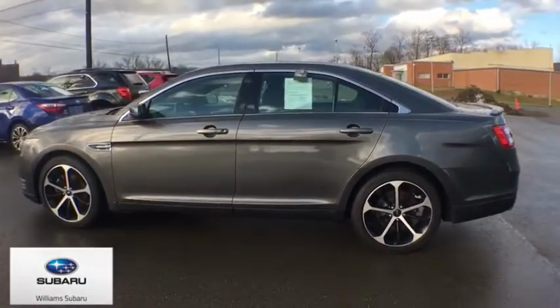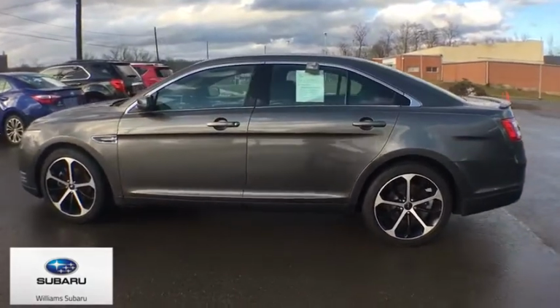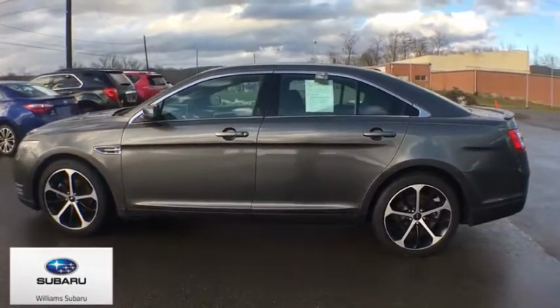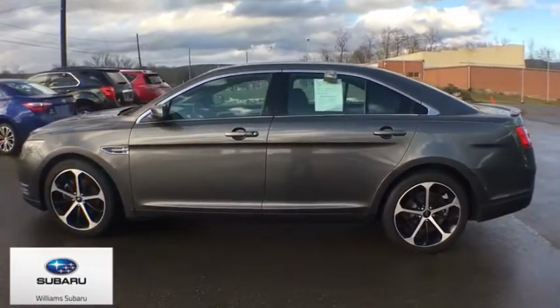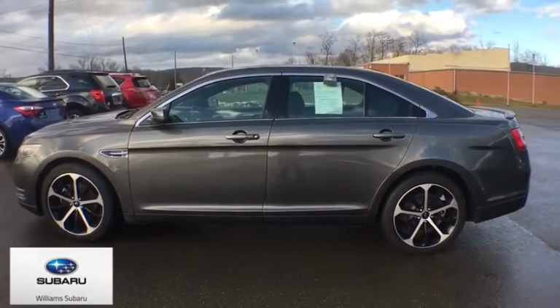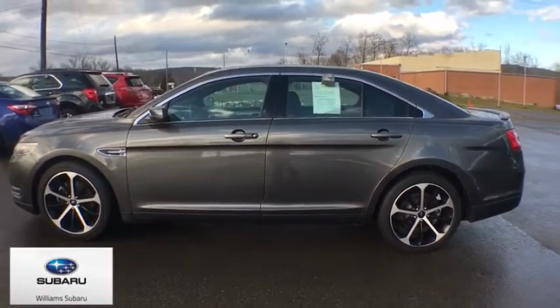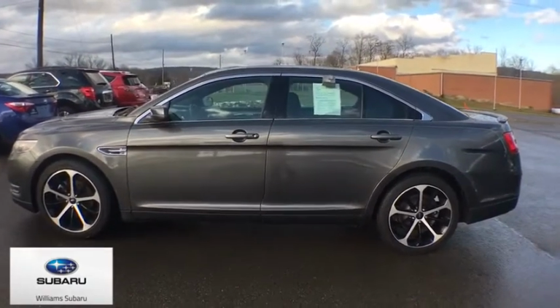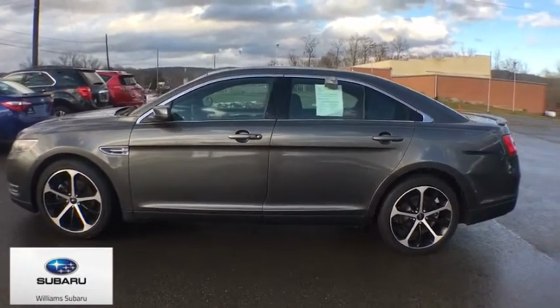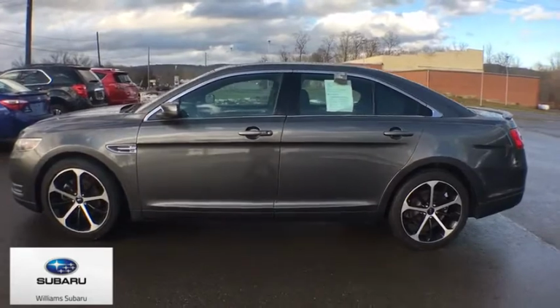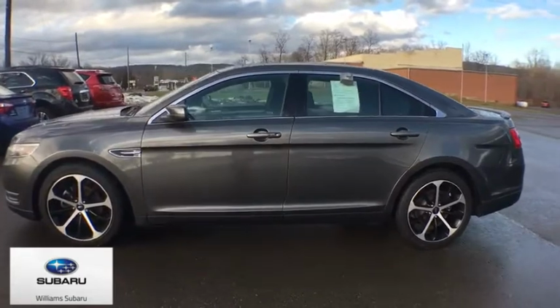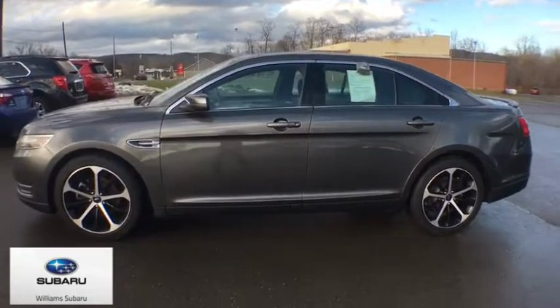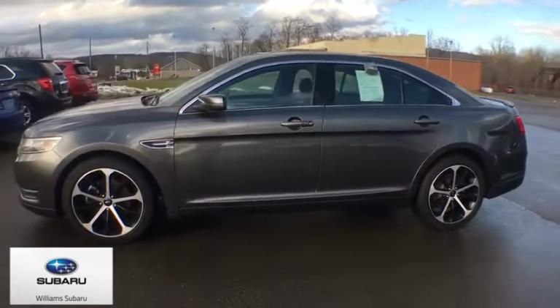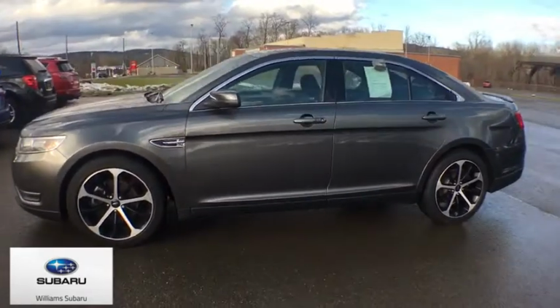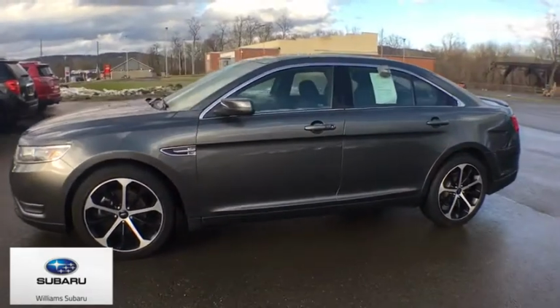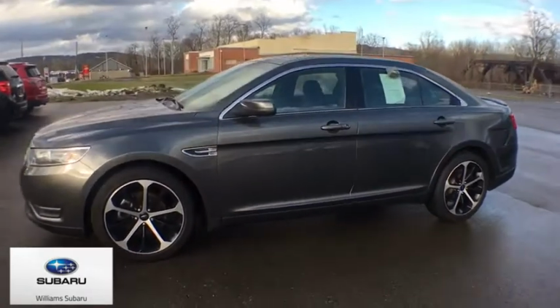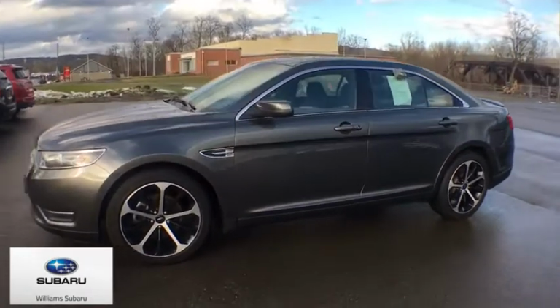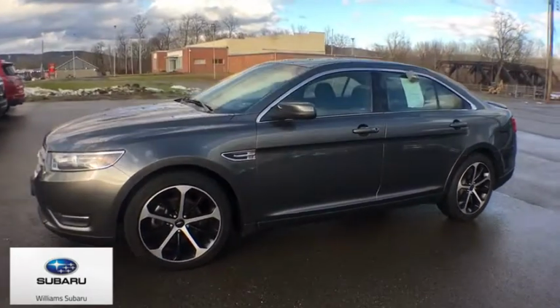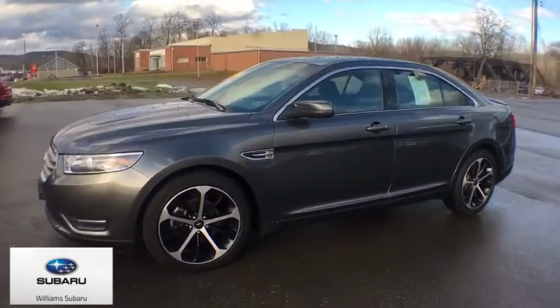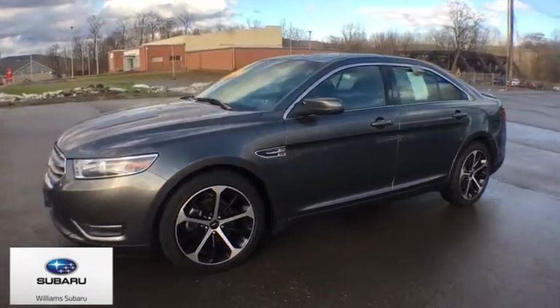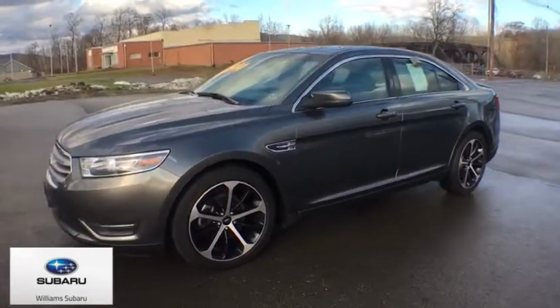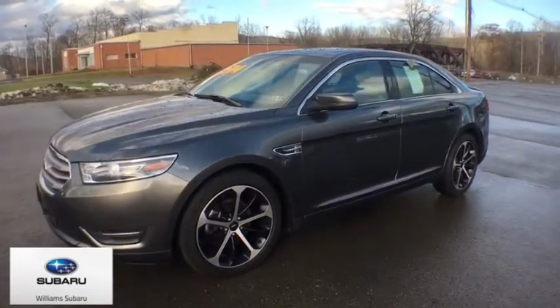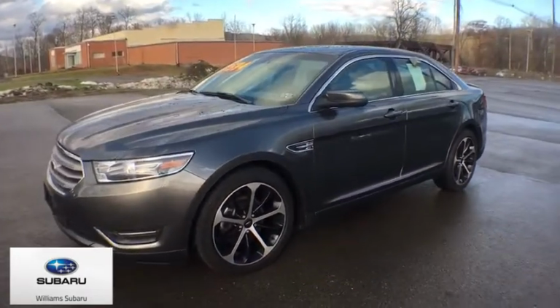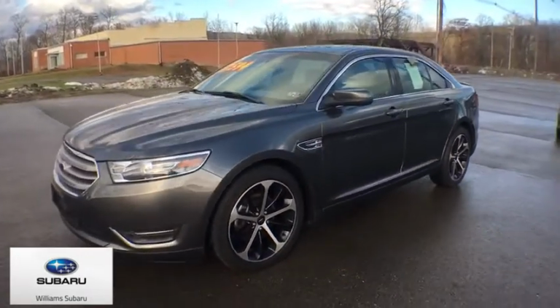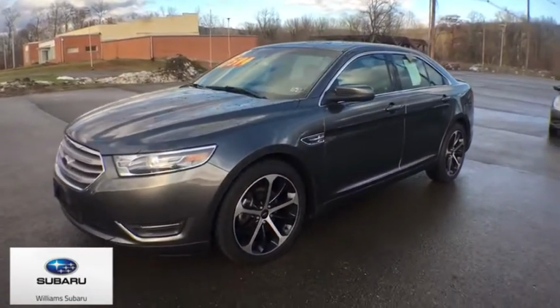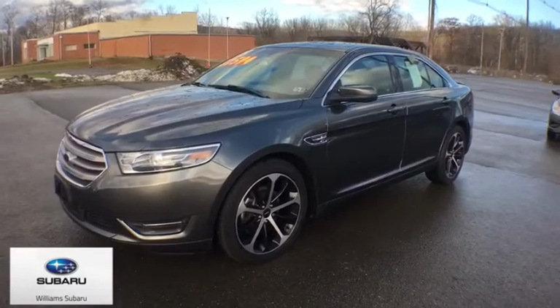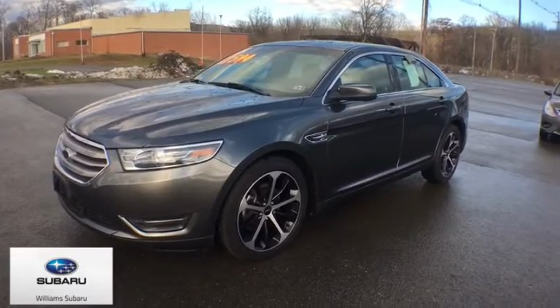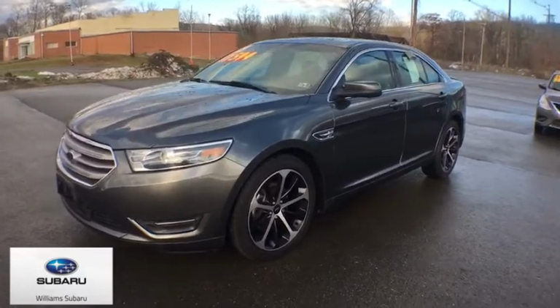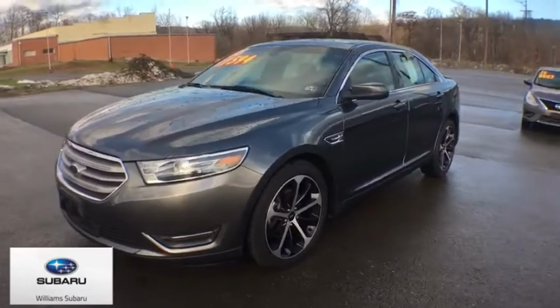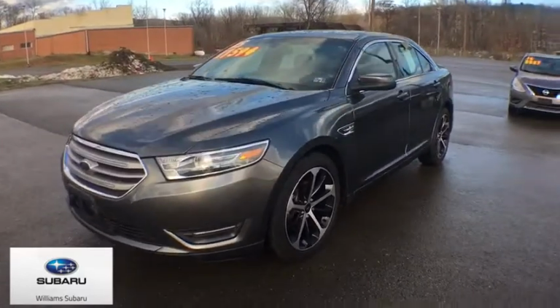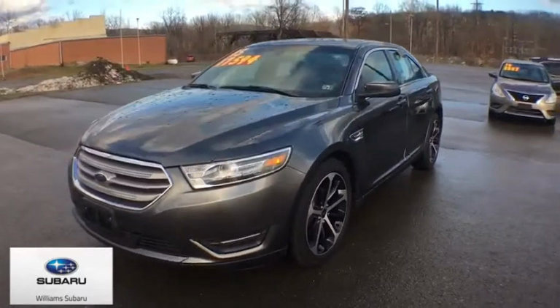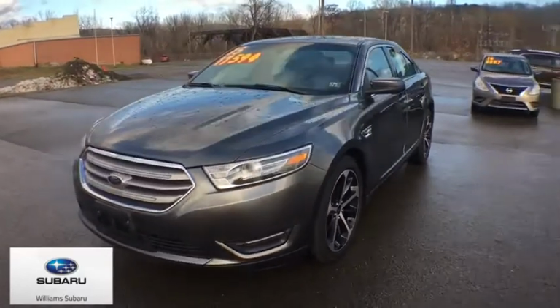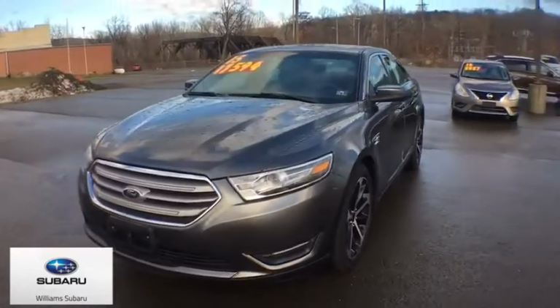Power windows, security system, electronic stability control, rear window defroster, tachometer, remote keyless entry, overhead console, brake assist, panic alarm.